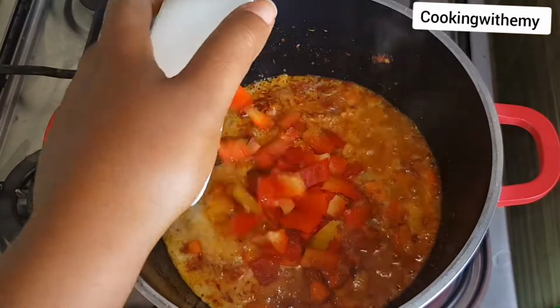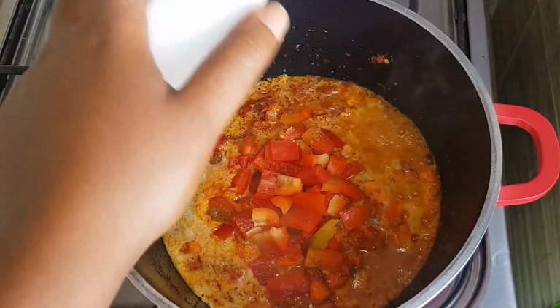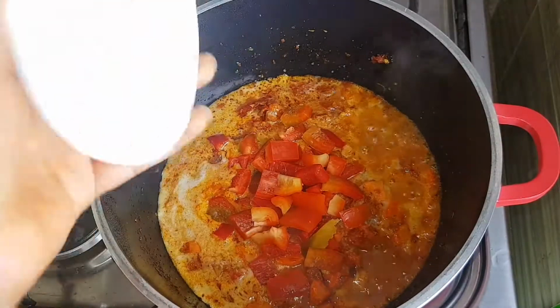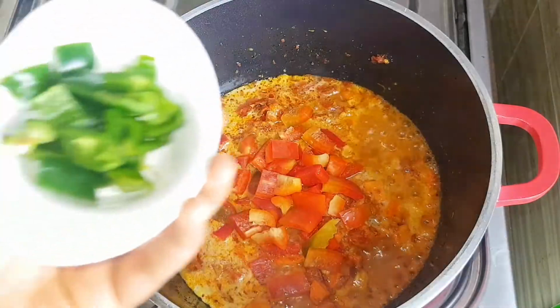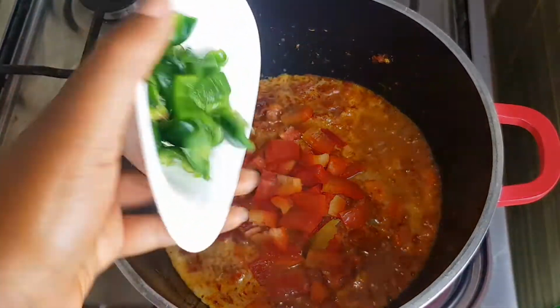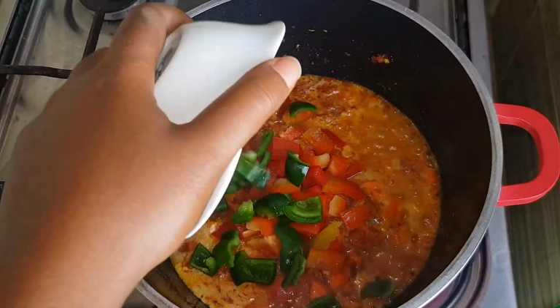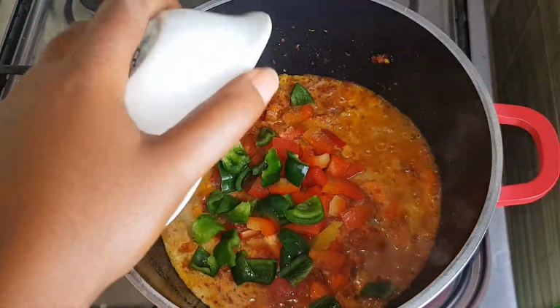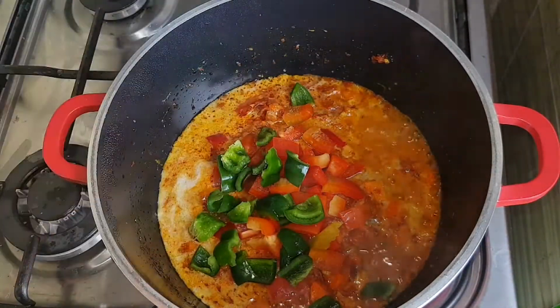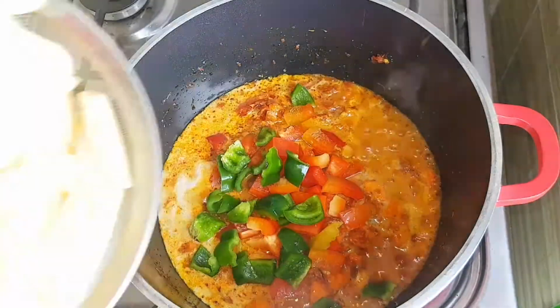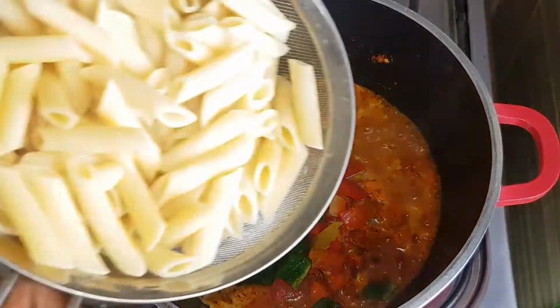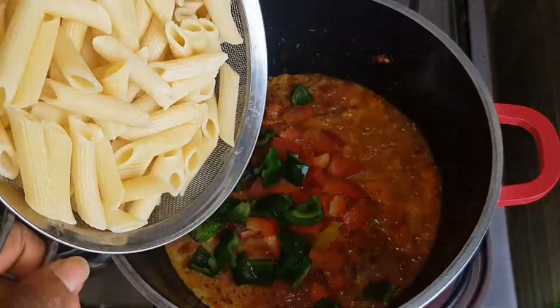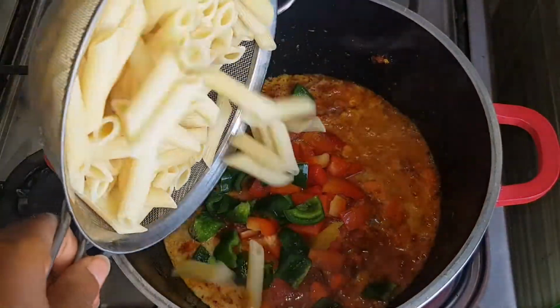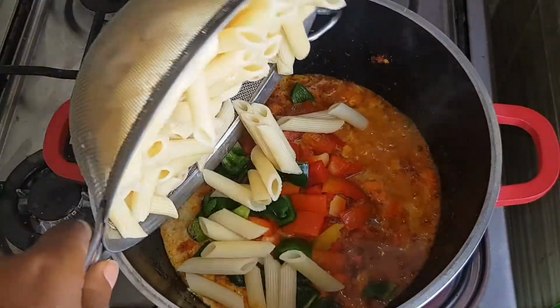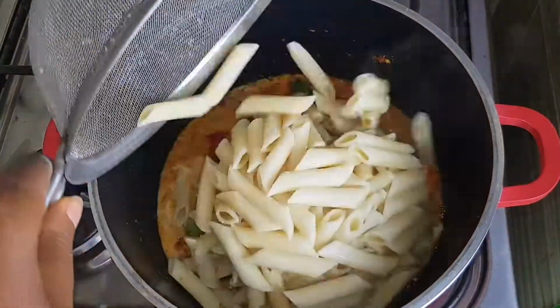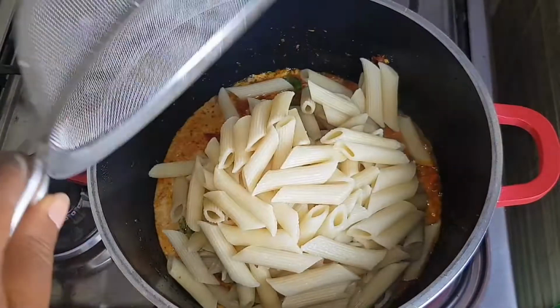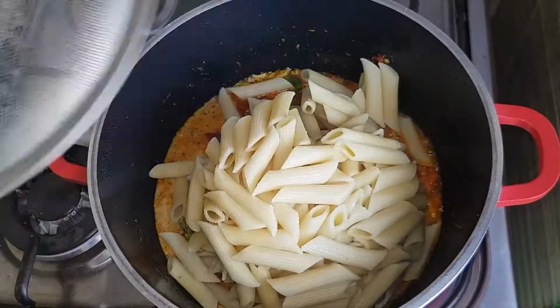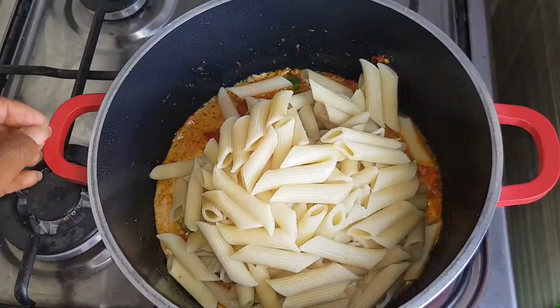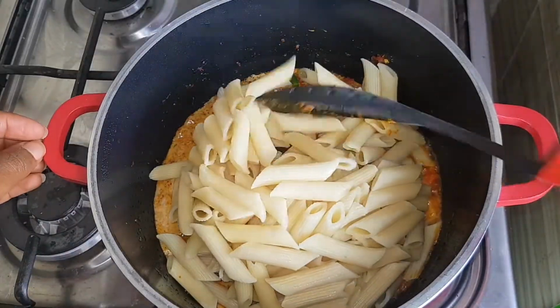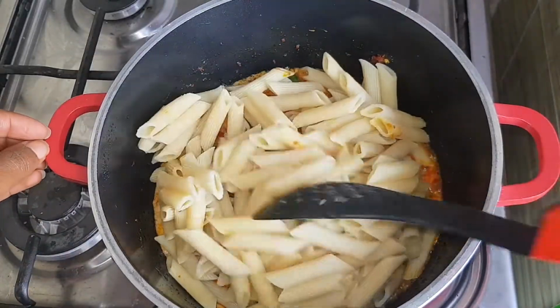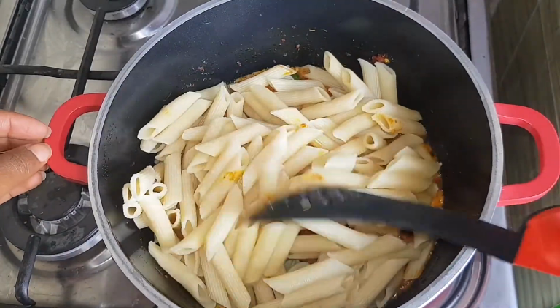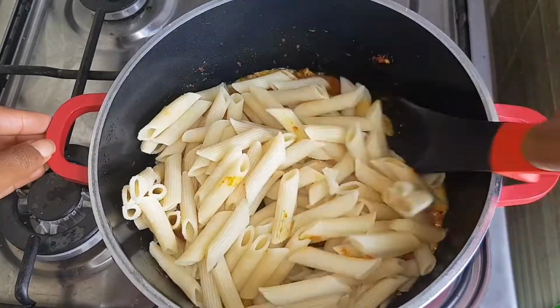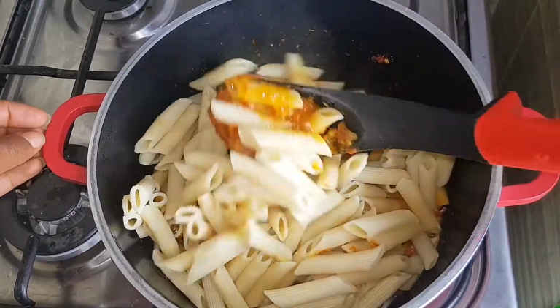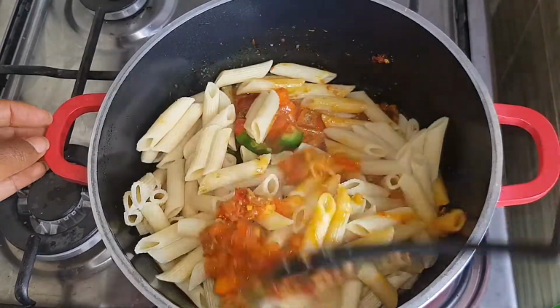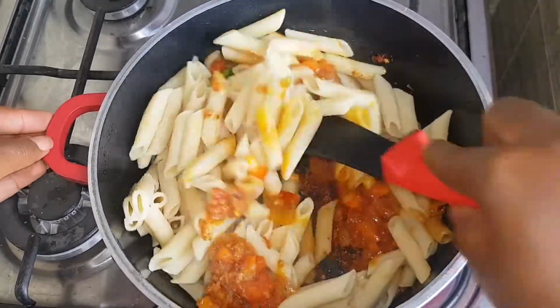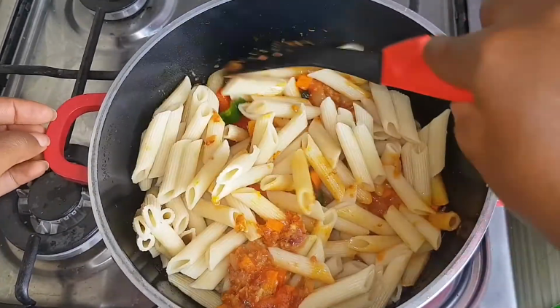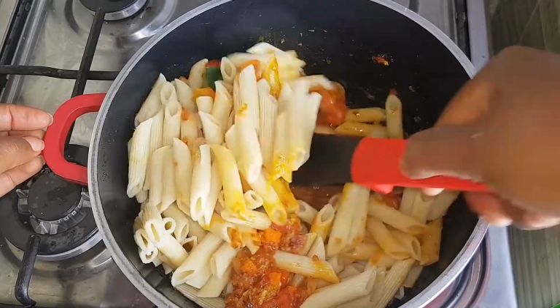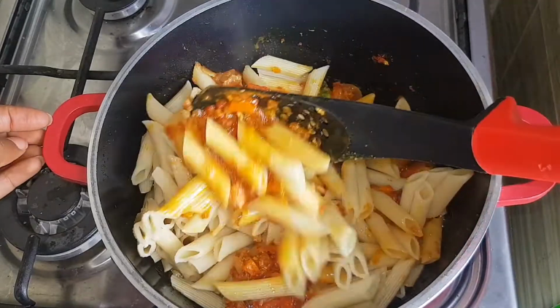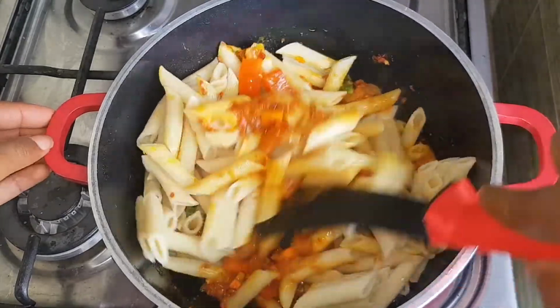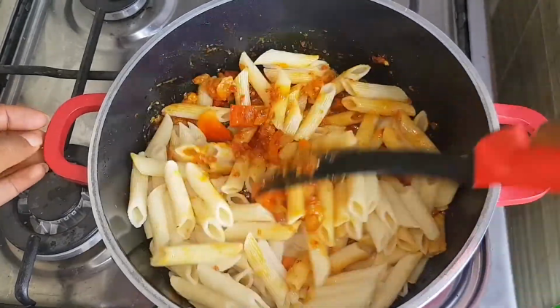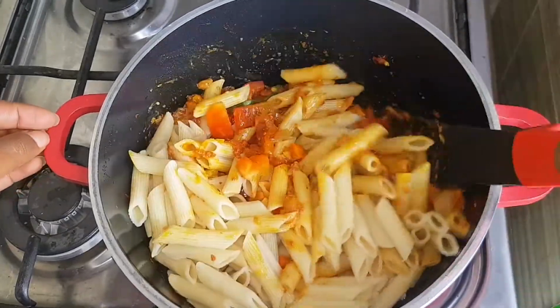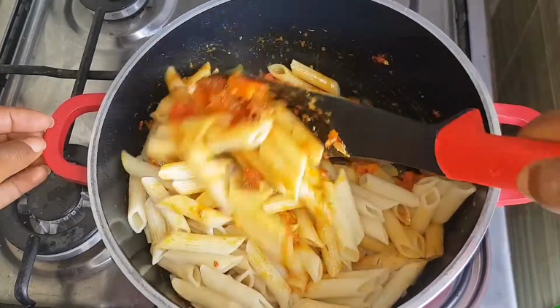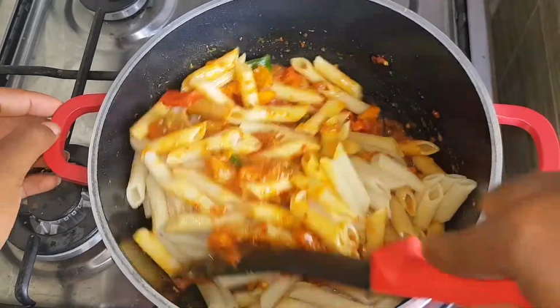Then I'm adding my bell peppers — I used just red and green bell peppers. Next my pasta goes in and I'm going to stir this thoroughly until everything is properly mixed up.